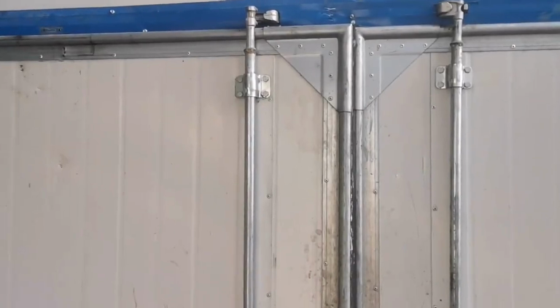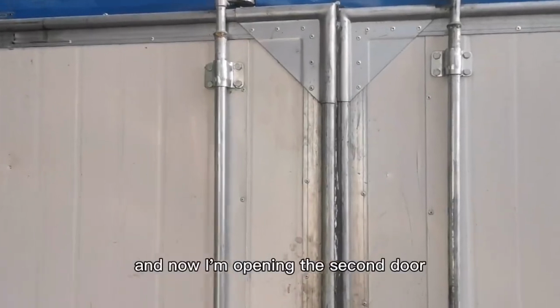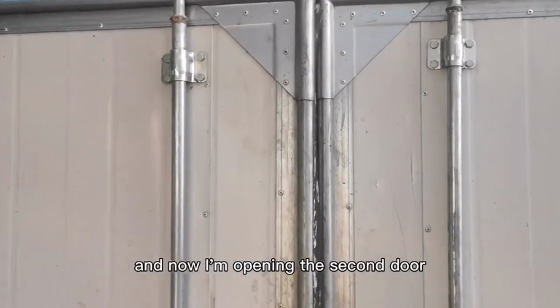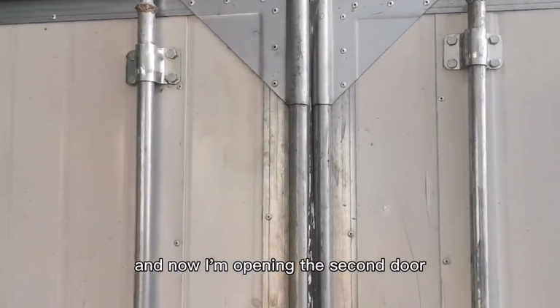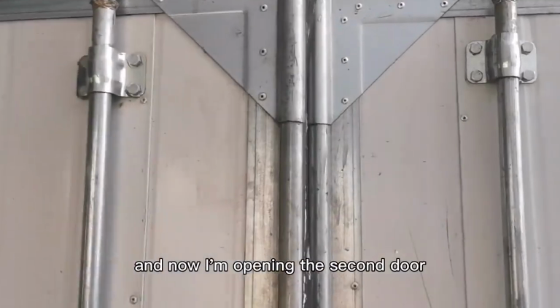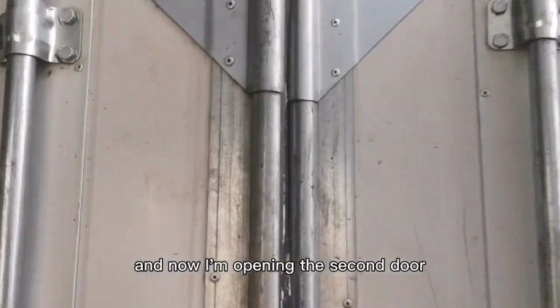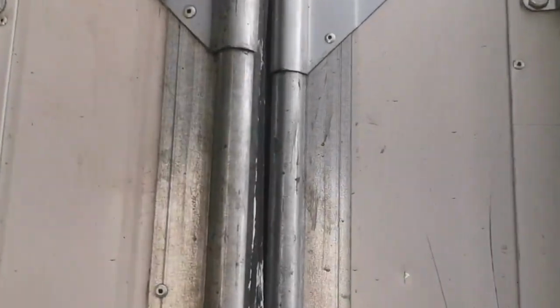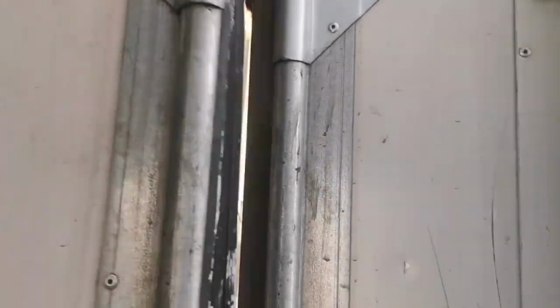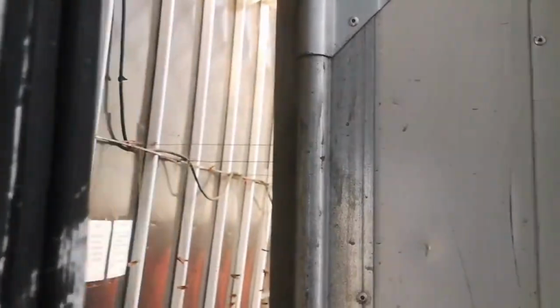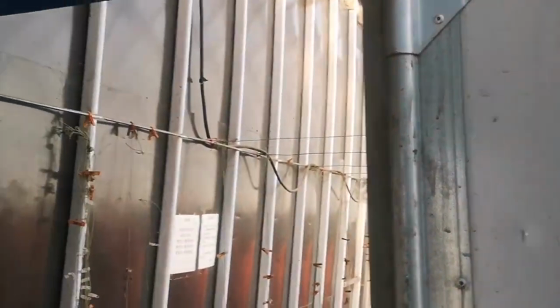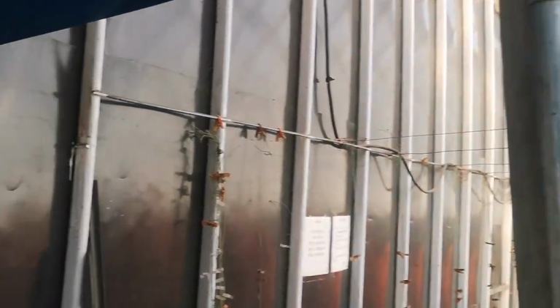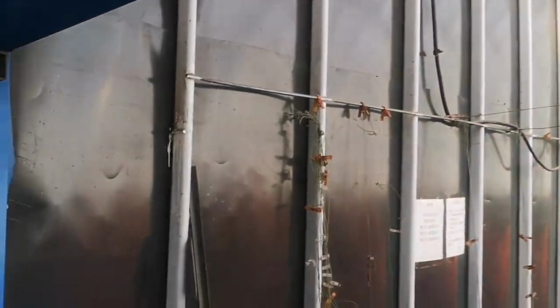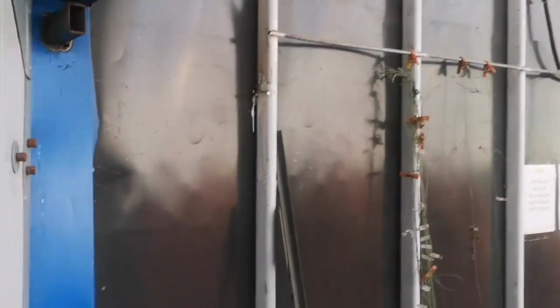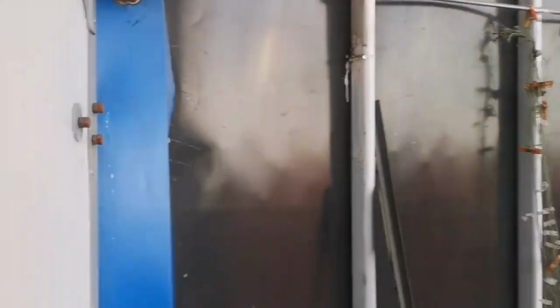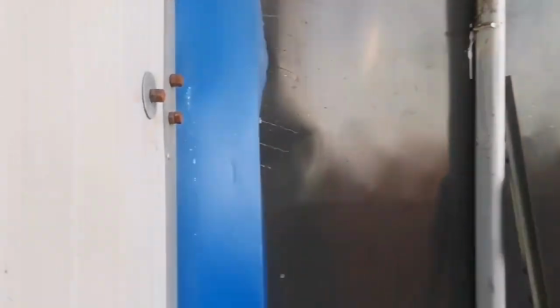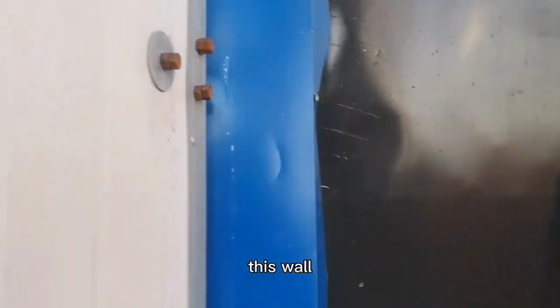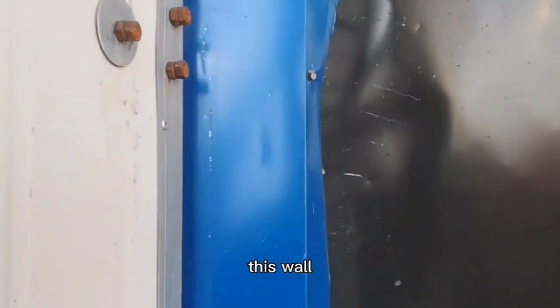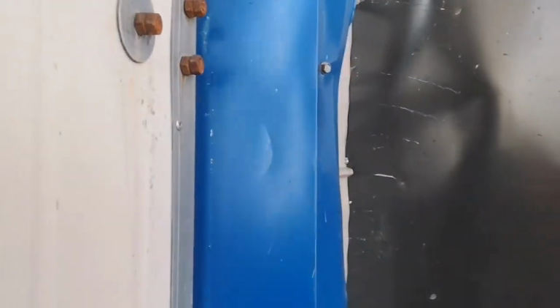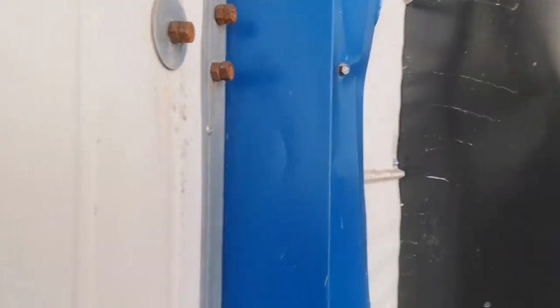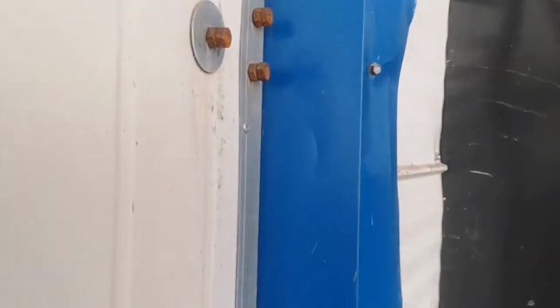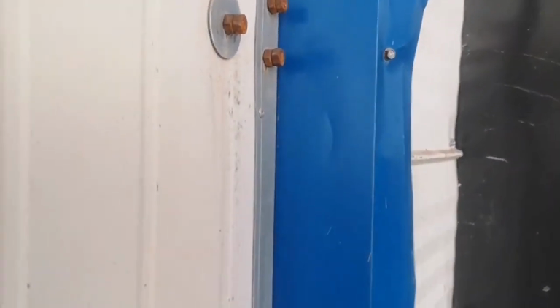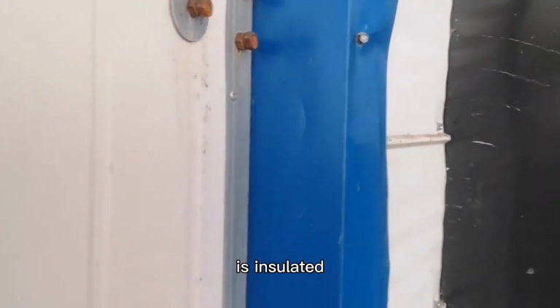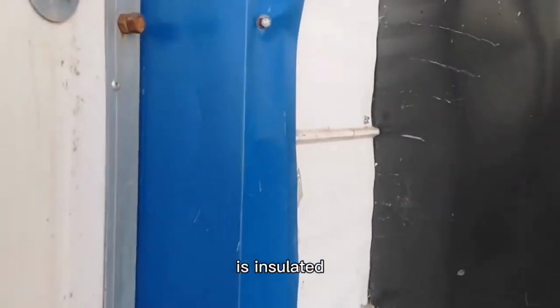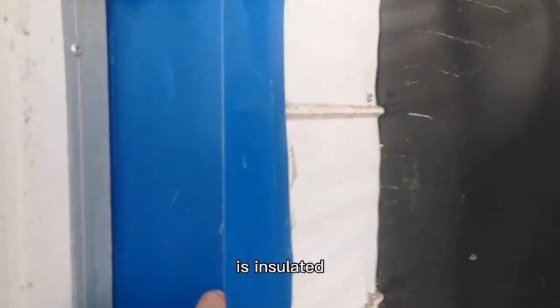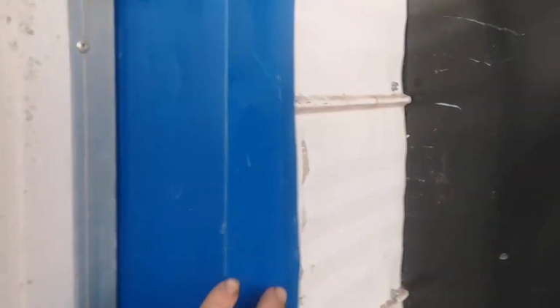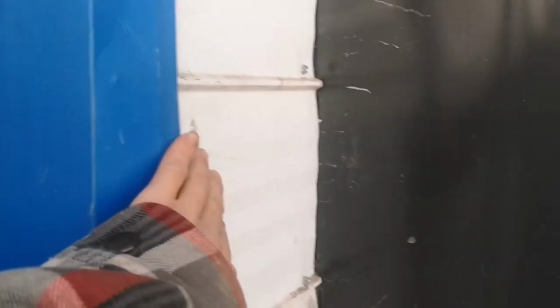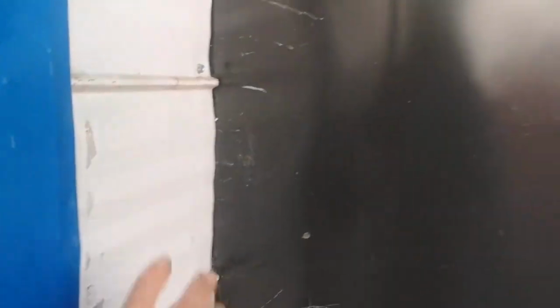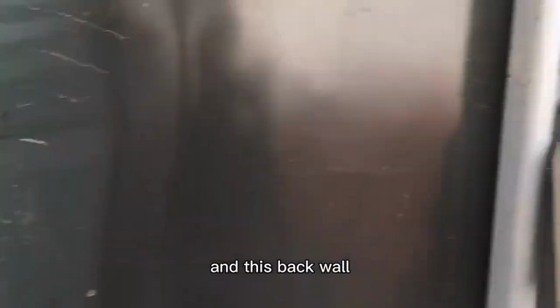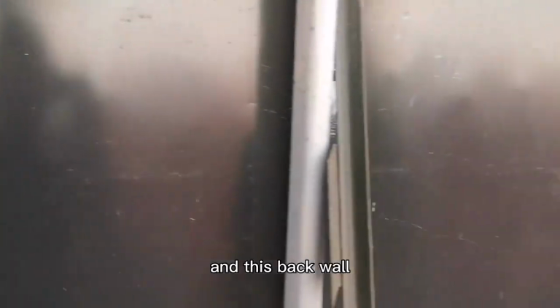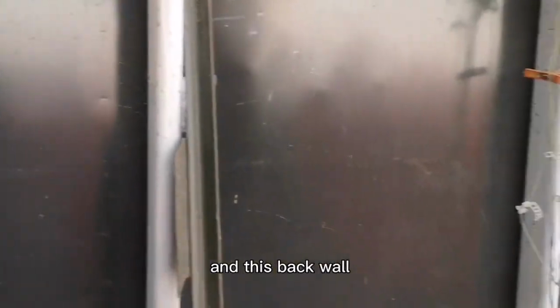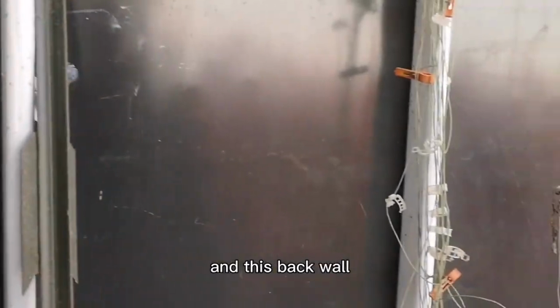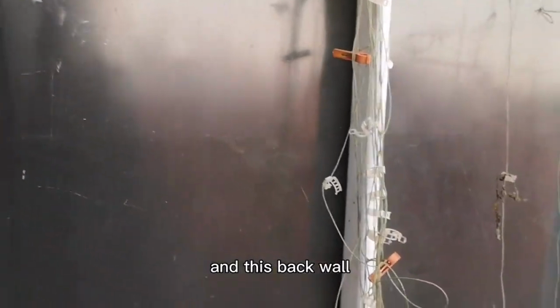Now I'm opening the second door. This wall is insulated, and so is this back wall.